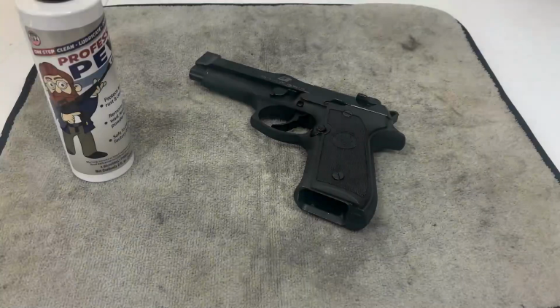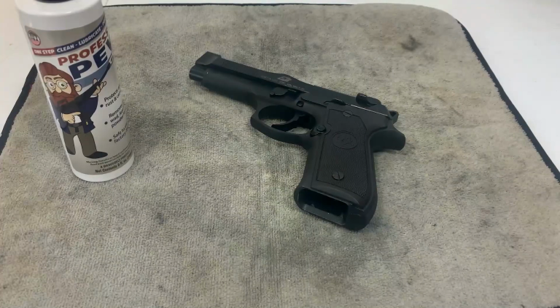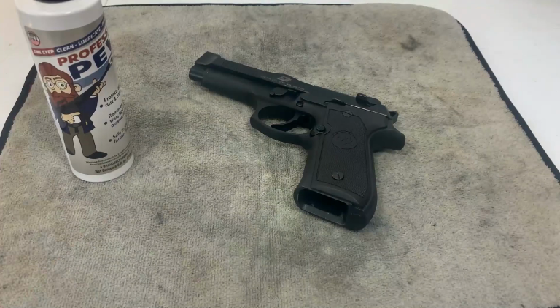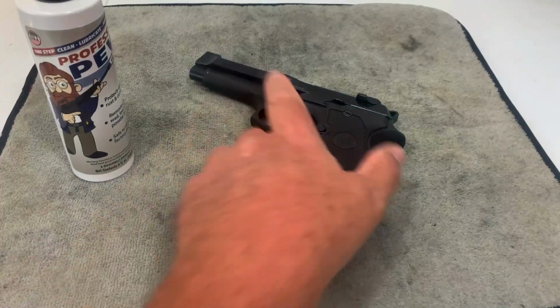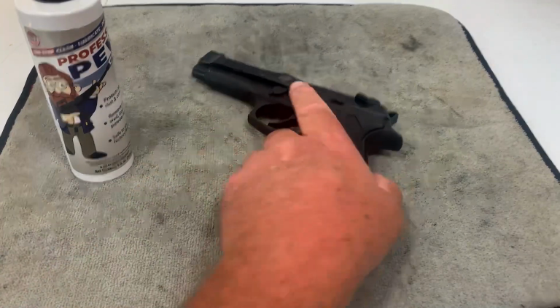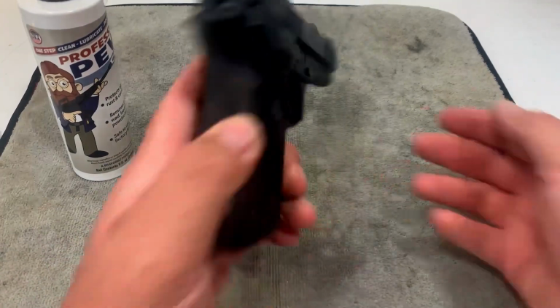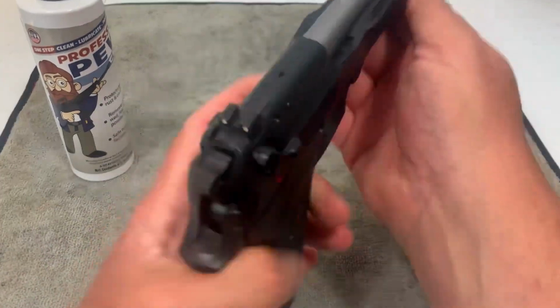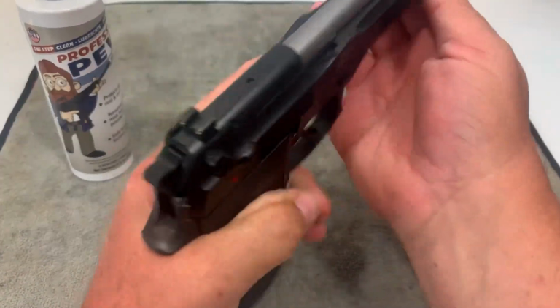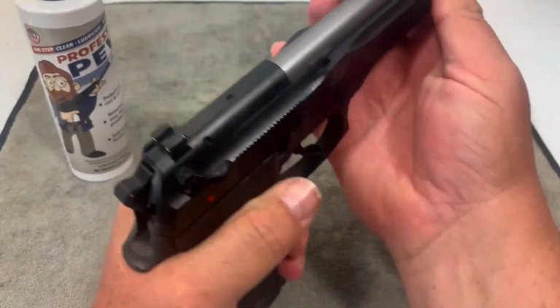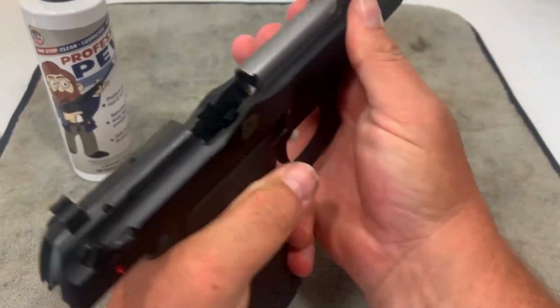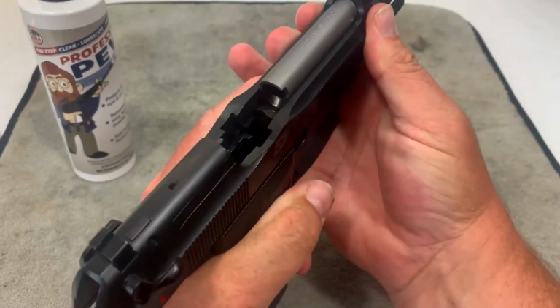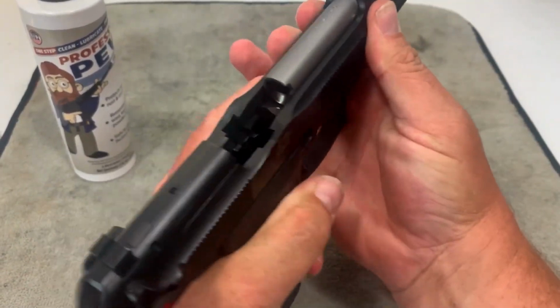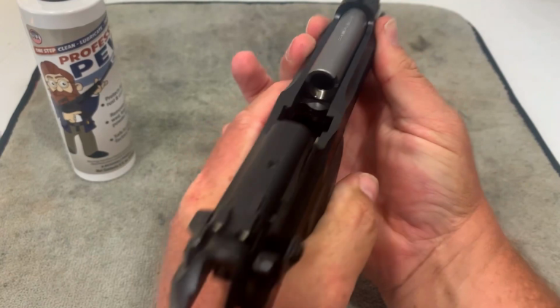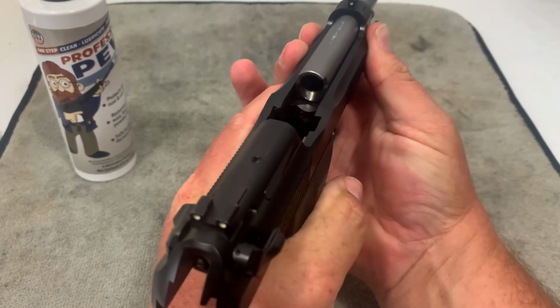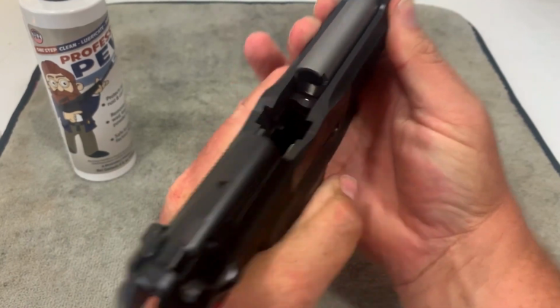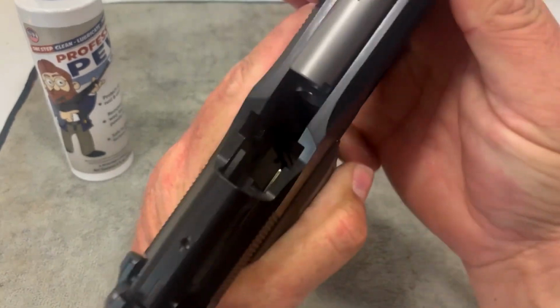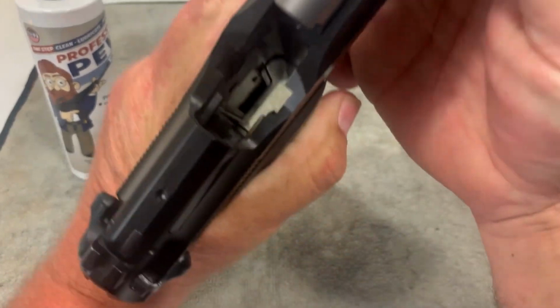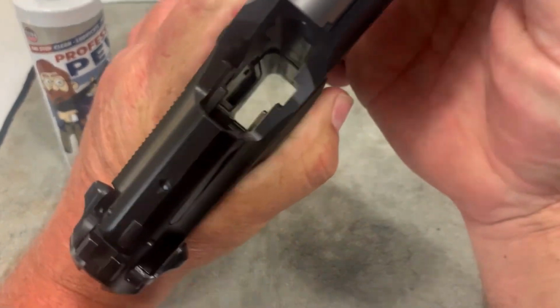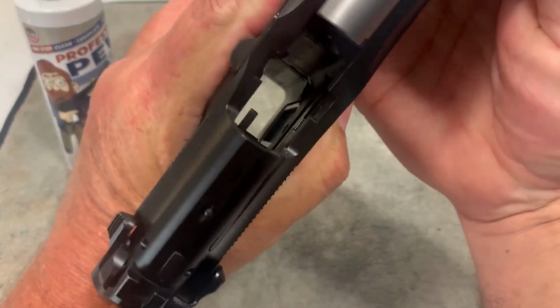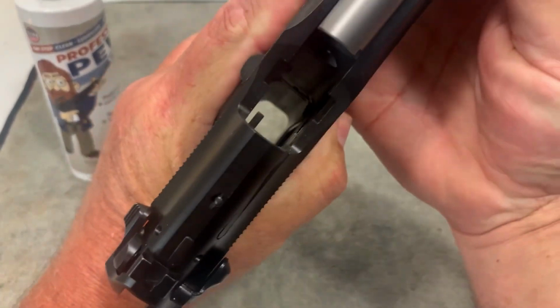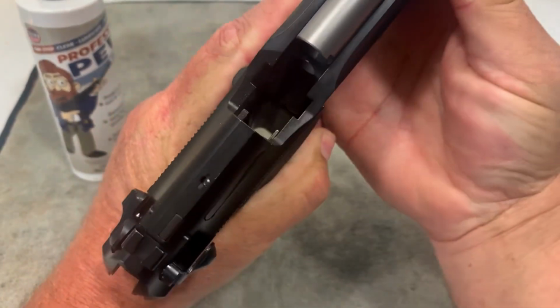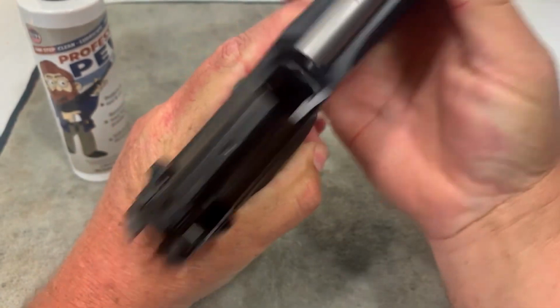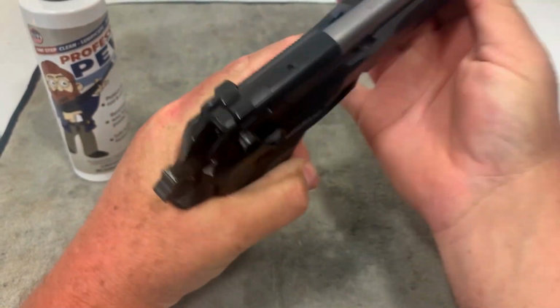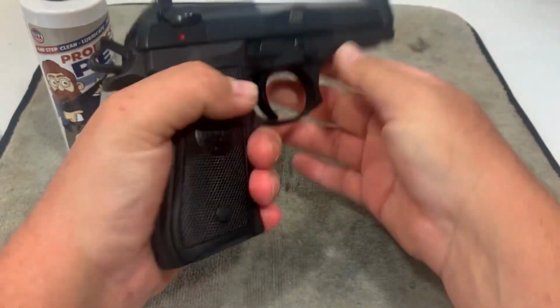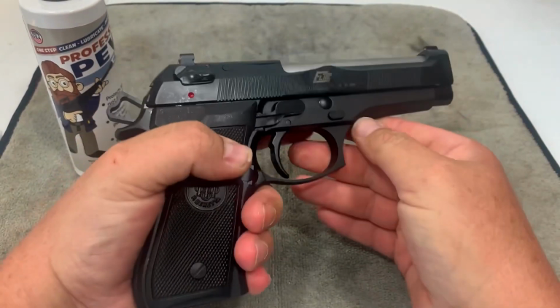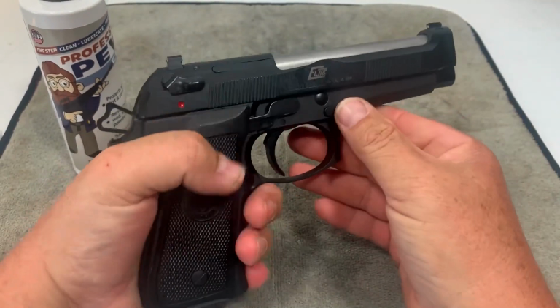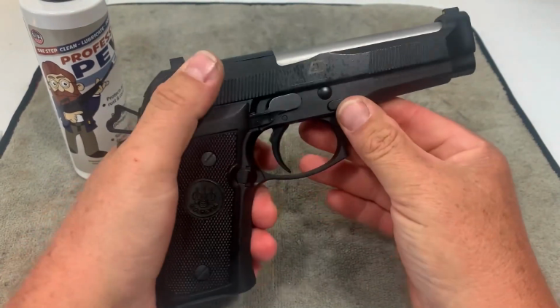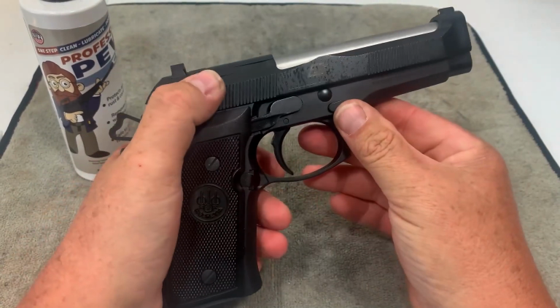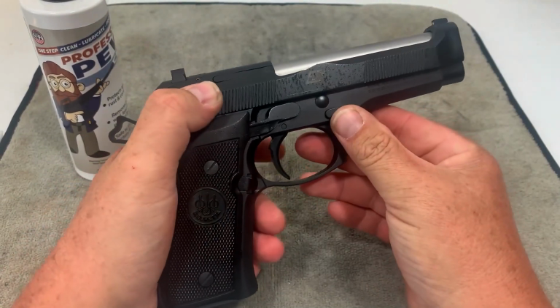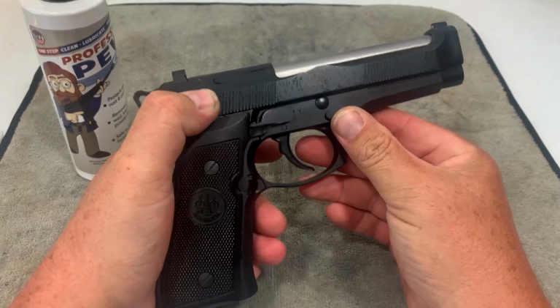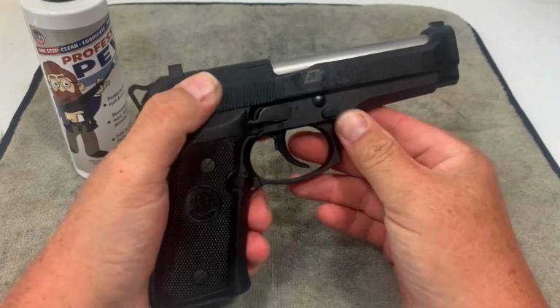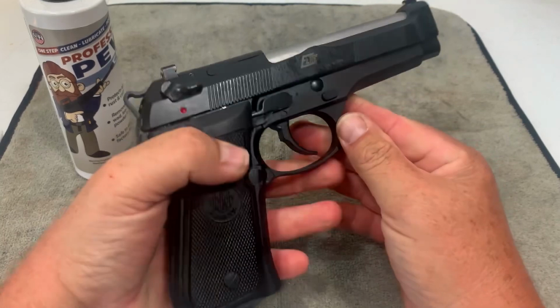Now that we're at the table, the first thing we're going to do is show clear on this. We open it up — you can see nothing in the chamber, no magazine in the gun. This gun is safe to handle. We will decock that here.